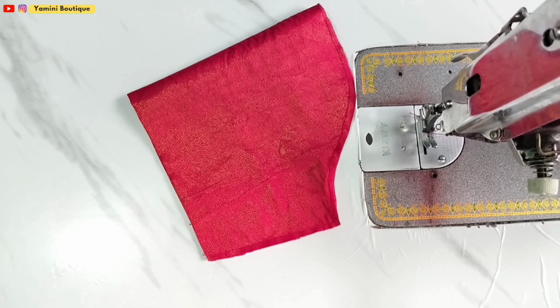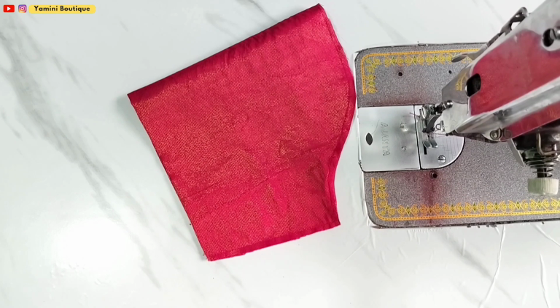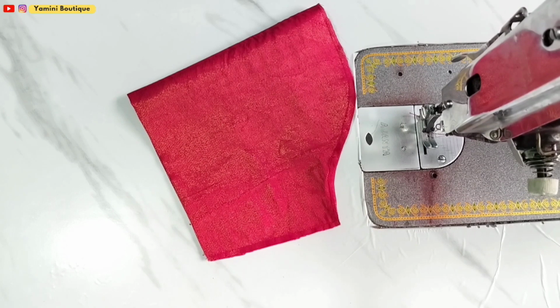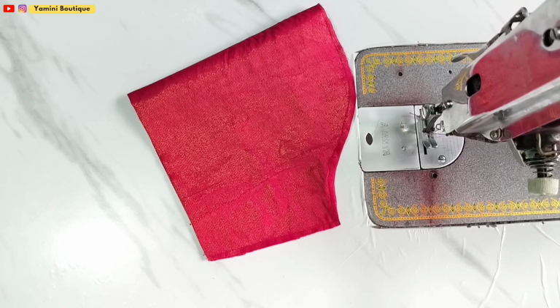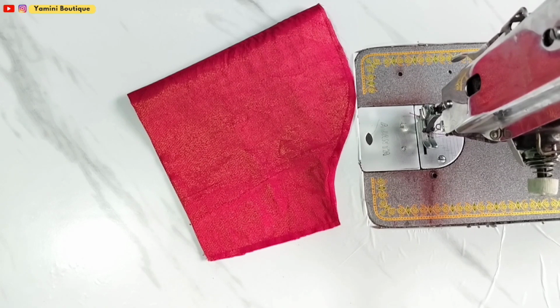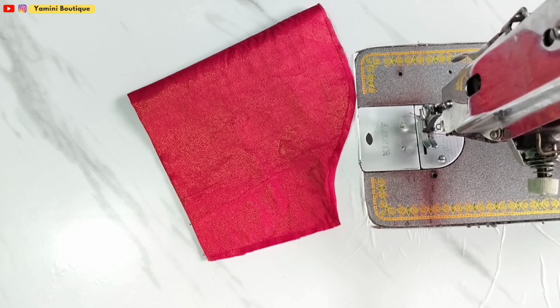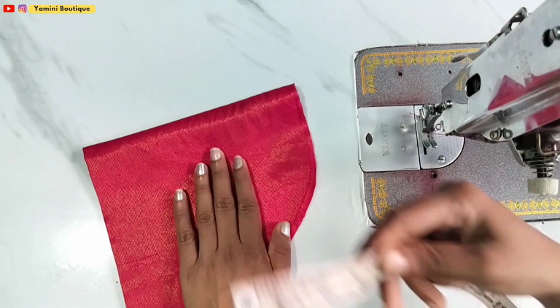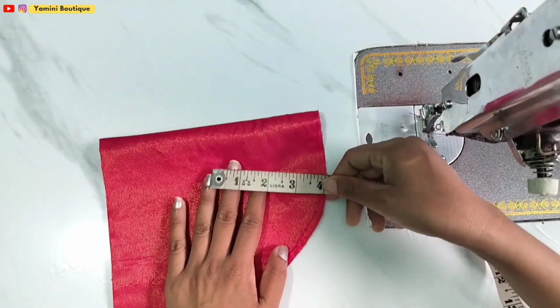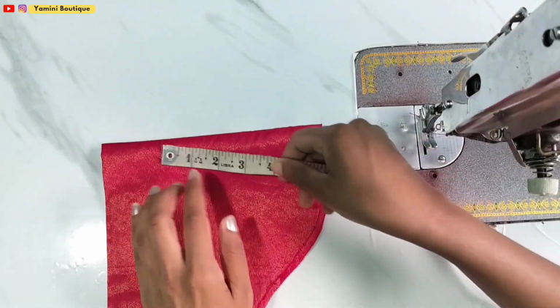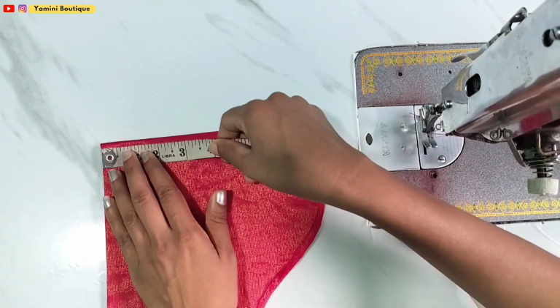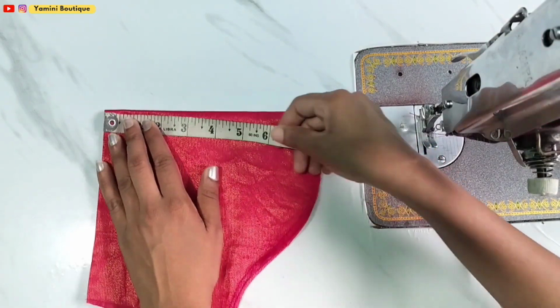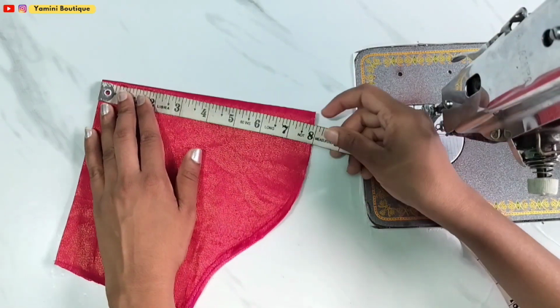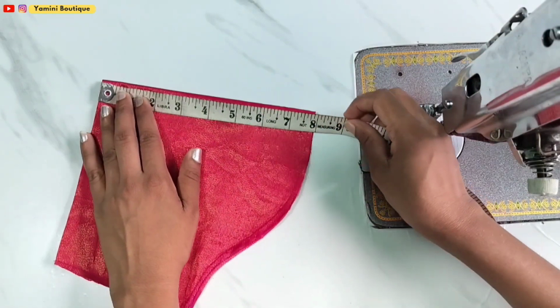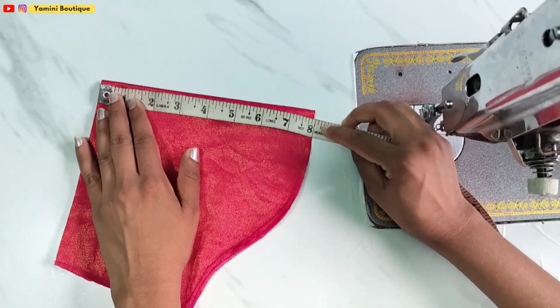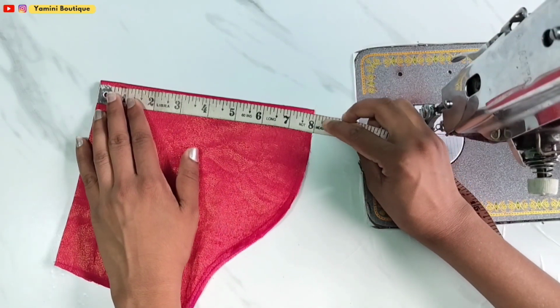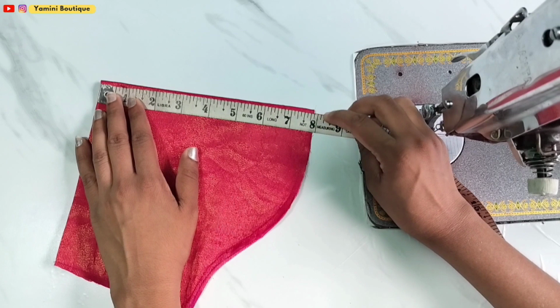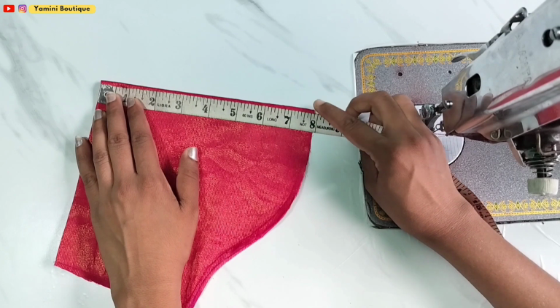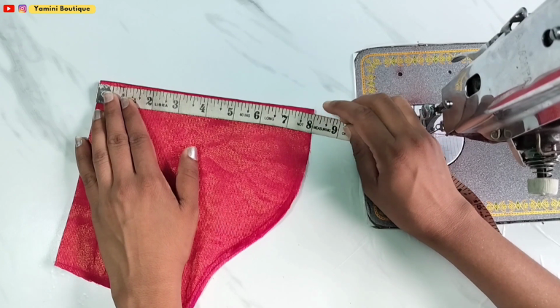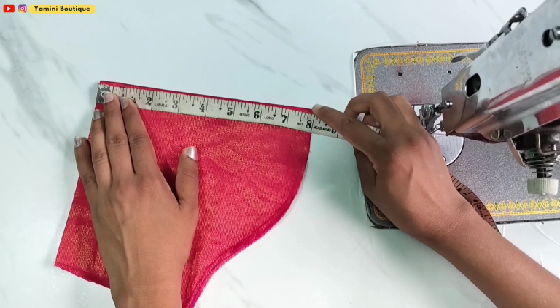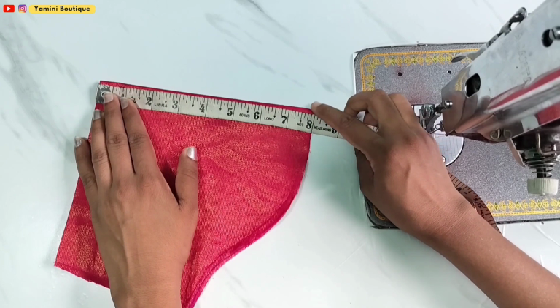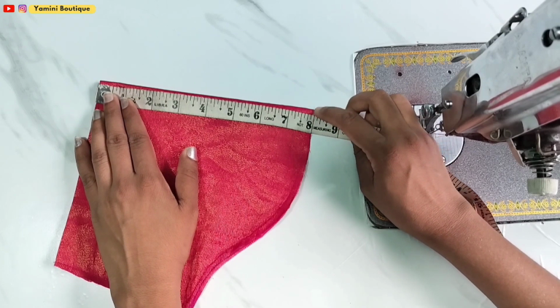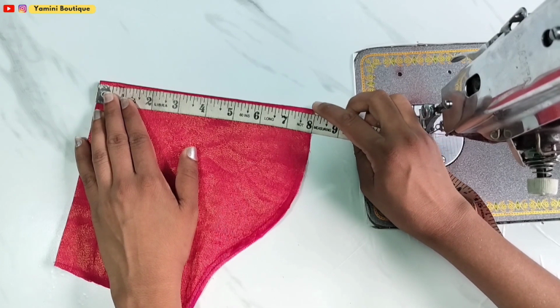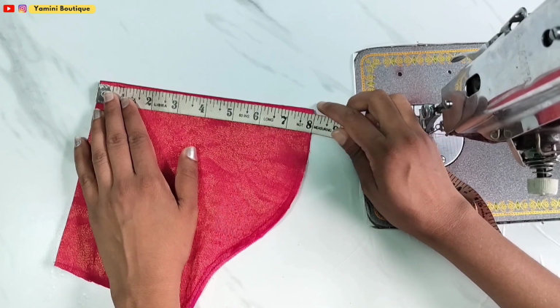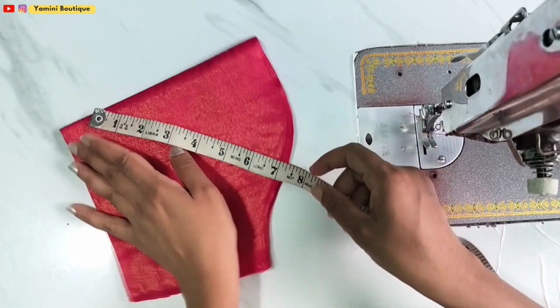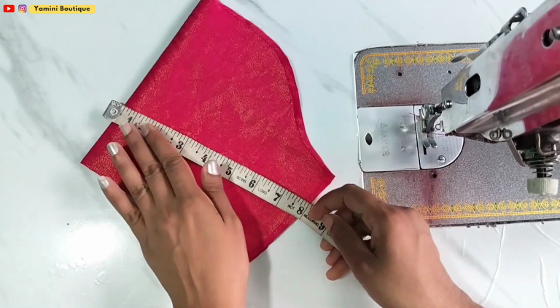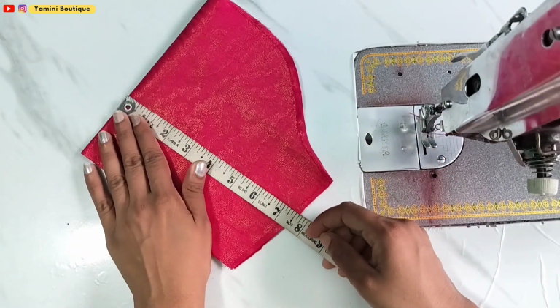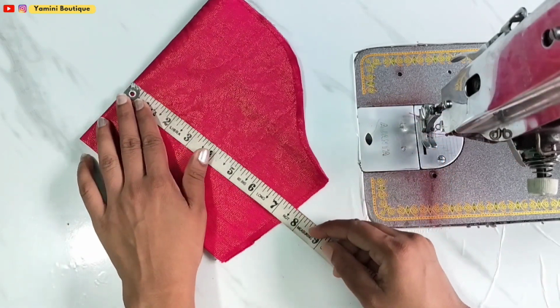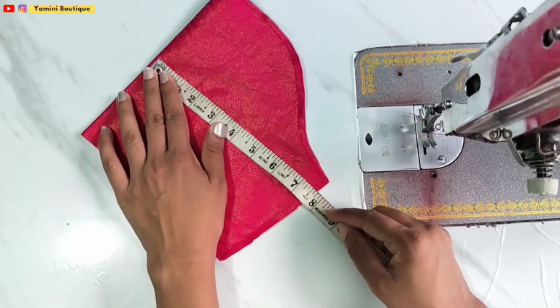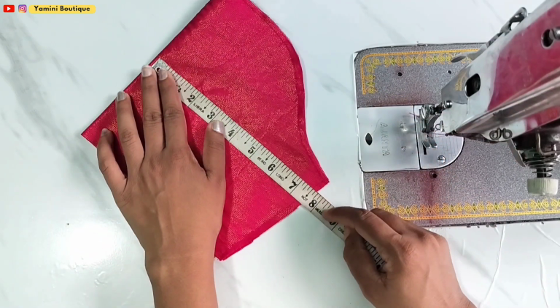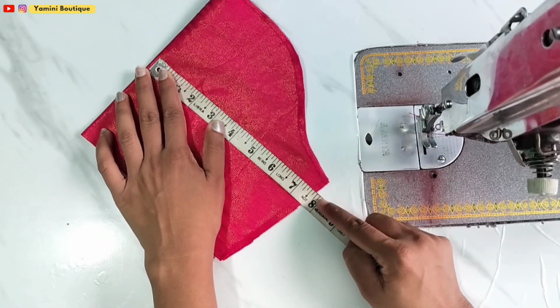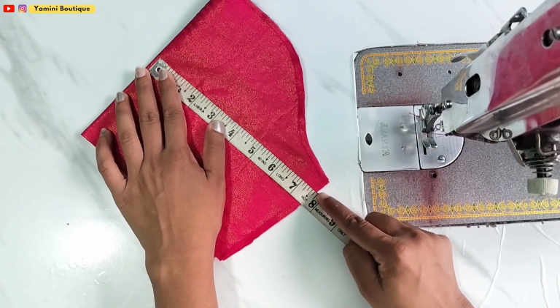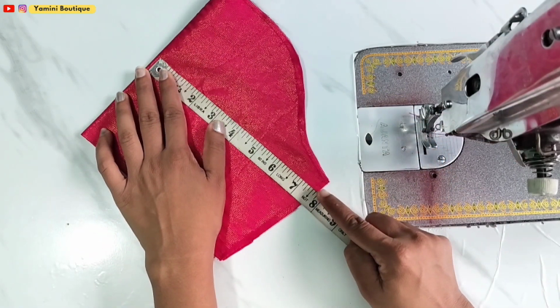First we will make the length of this sleeve. We are taking 8 inches here.